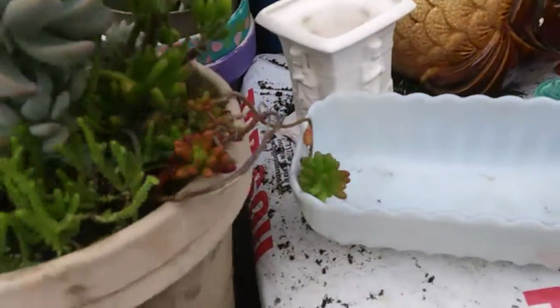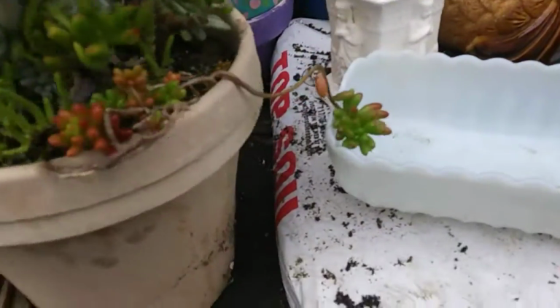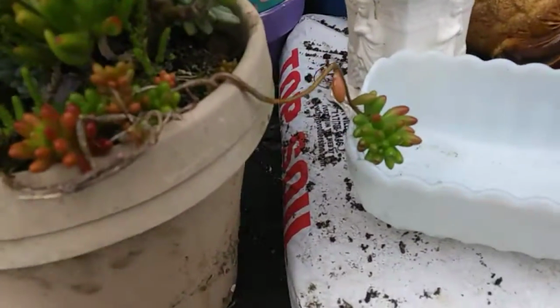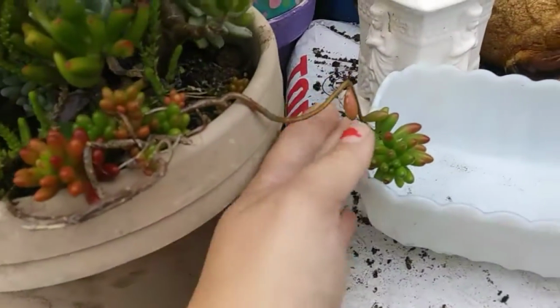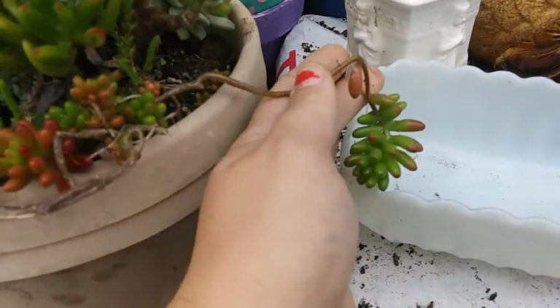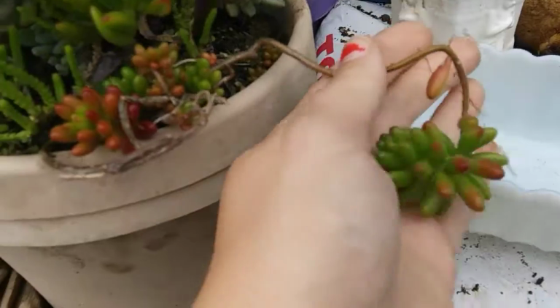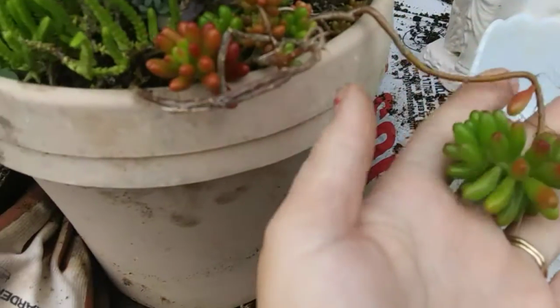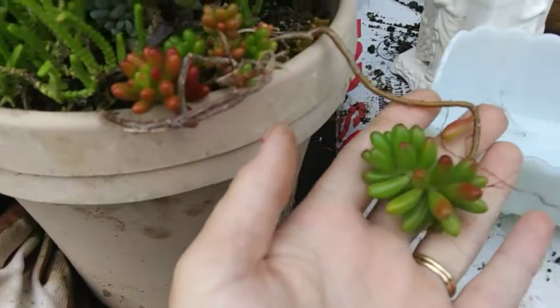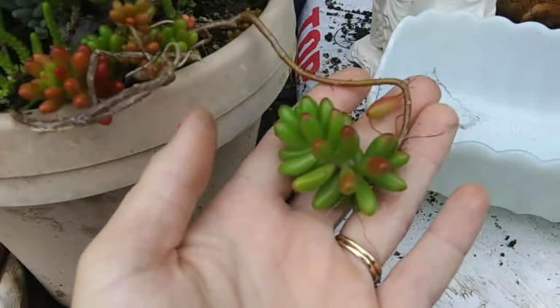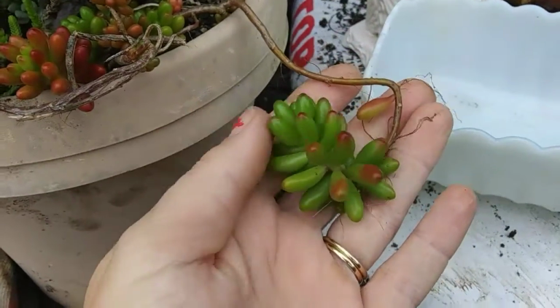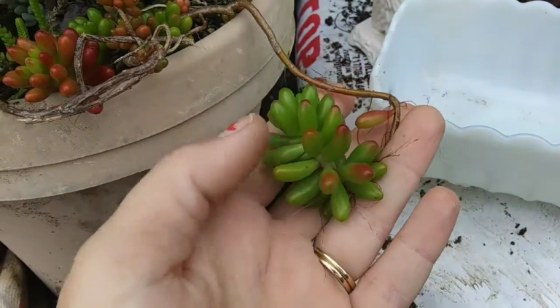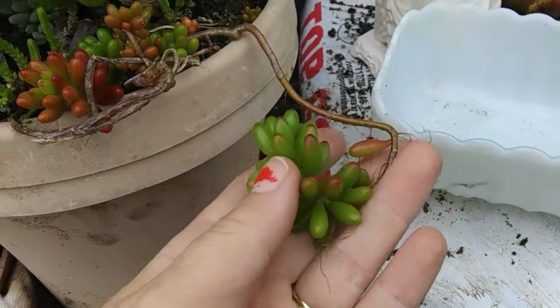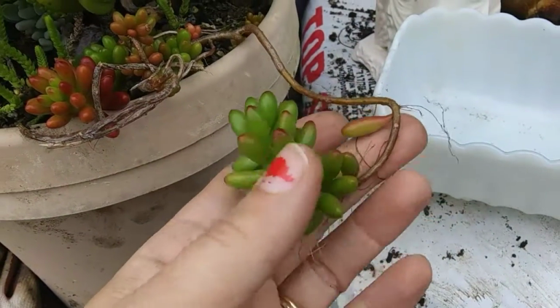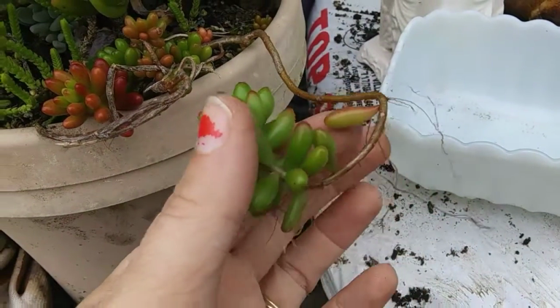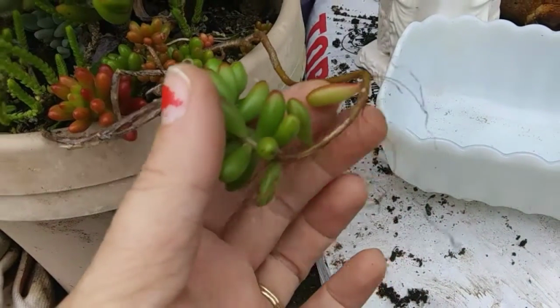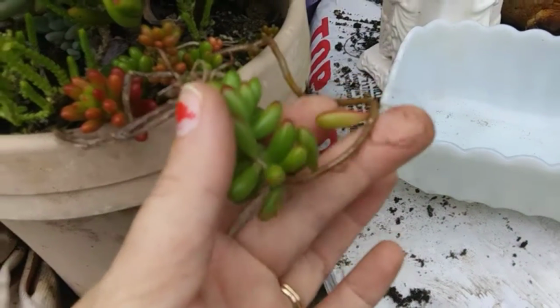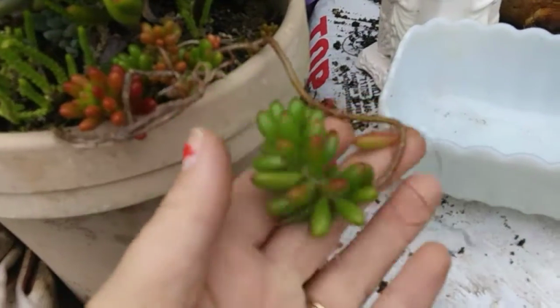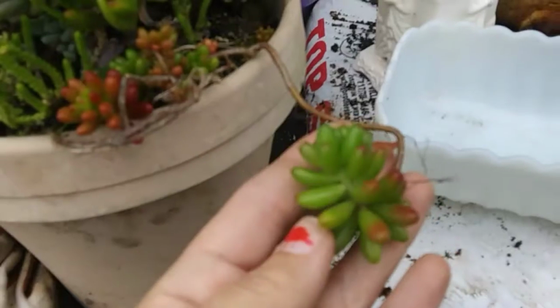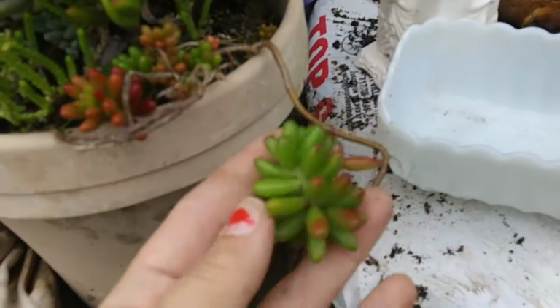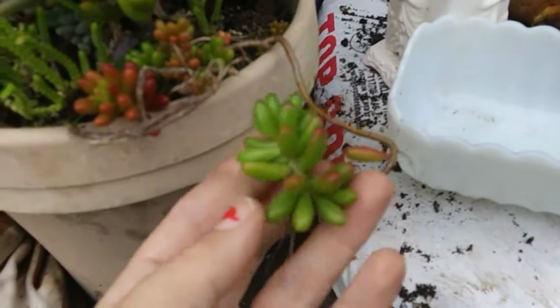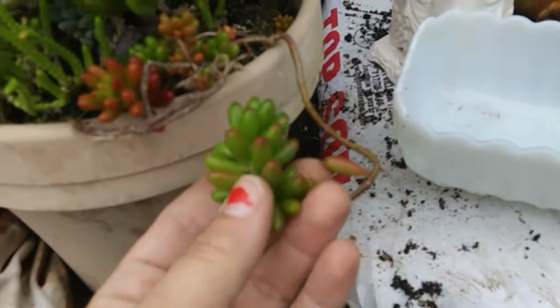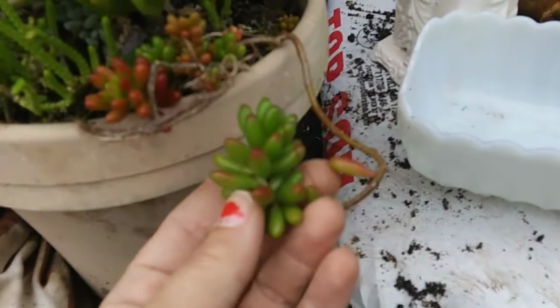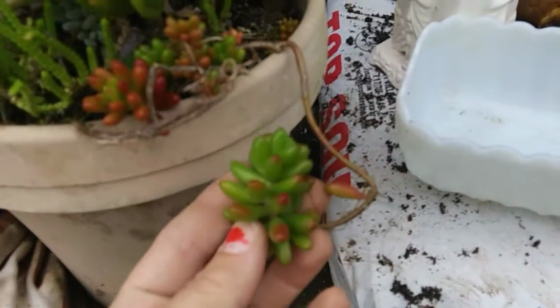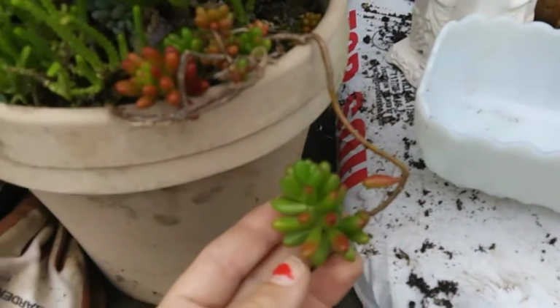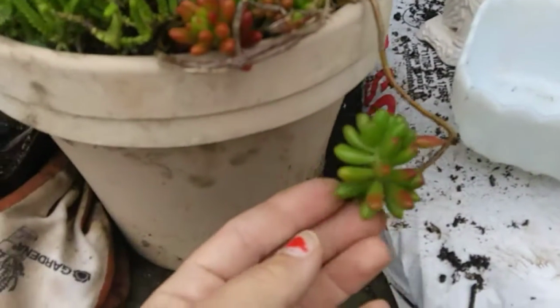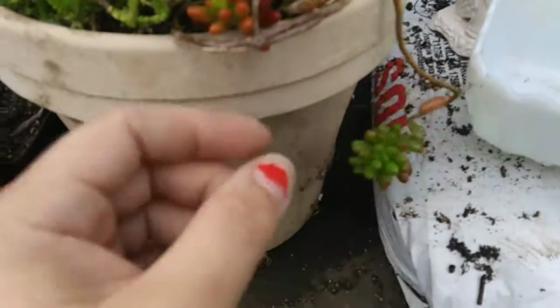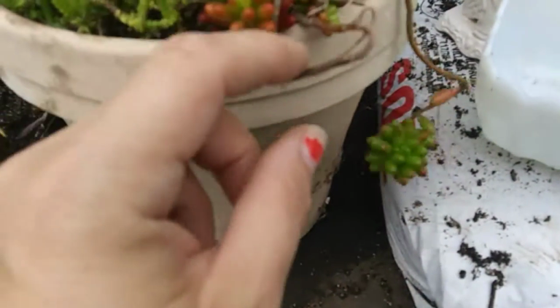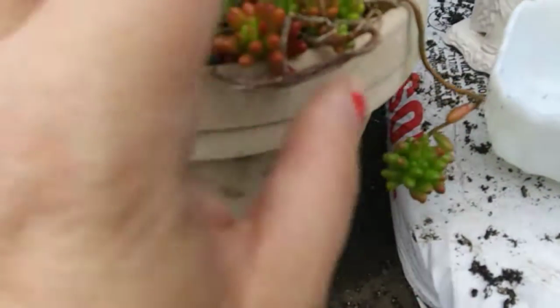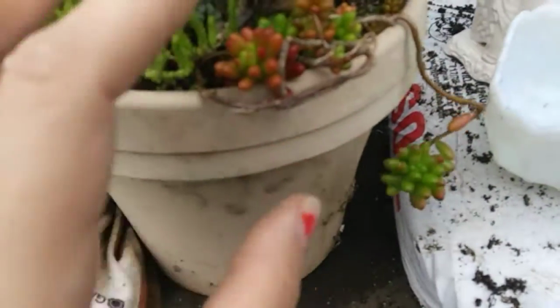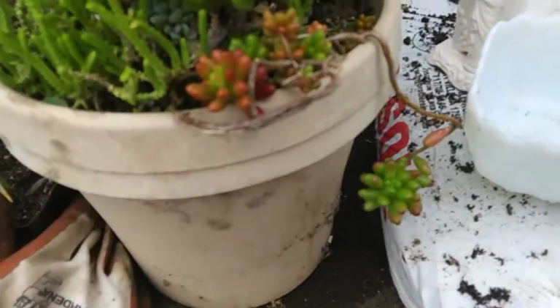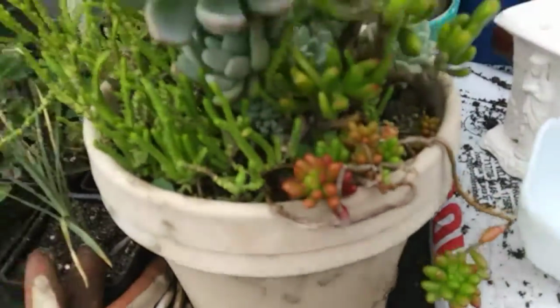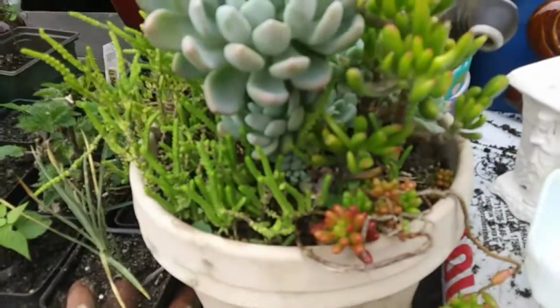Over here, this one is trying to root and wants to be in some soil, so I'm going to probably chop that off and see what I can do with that one.